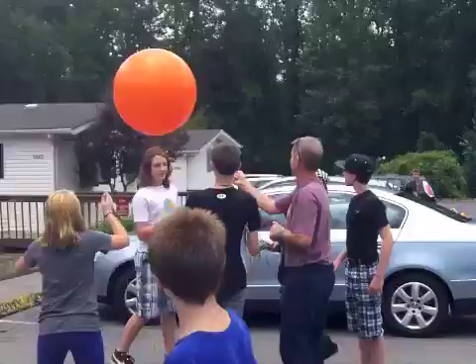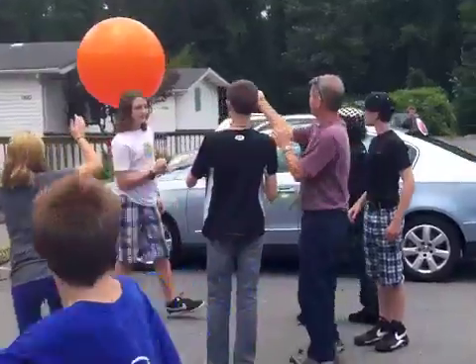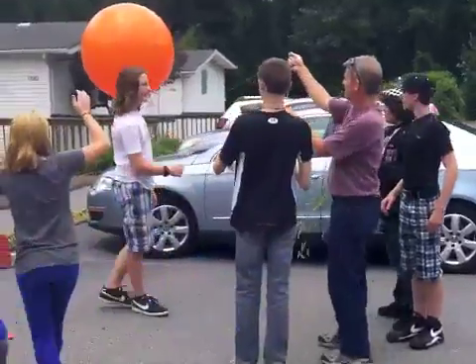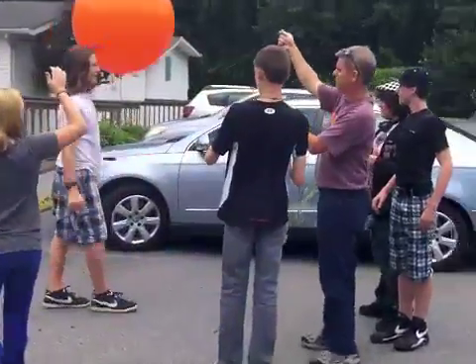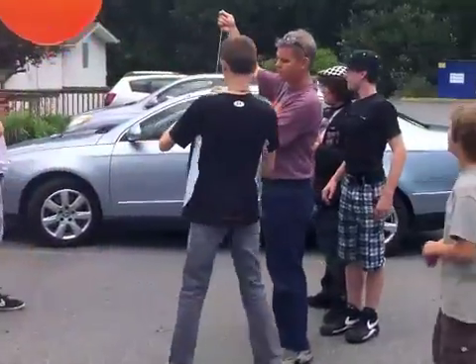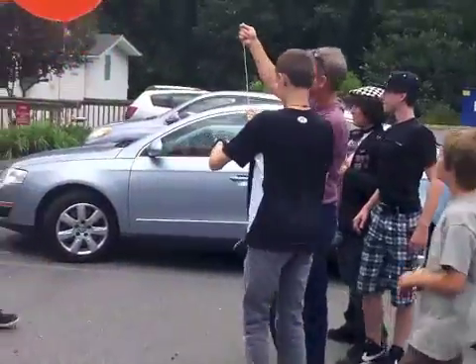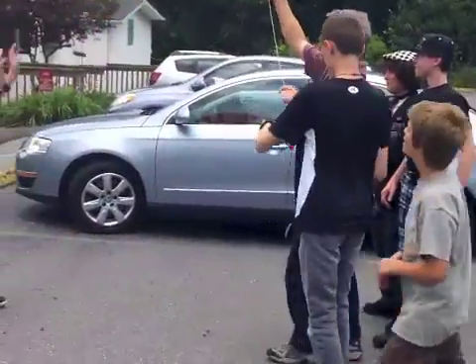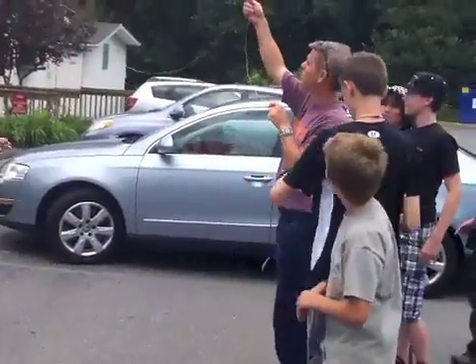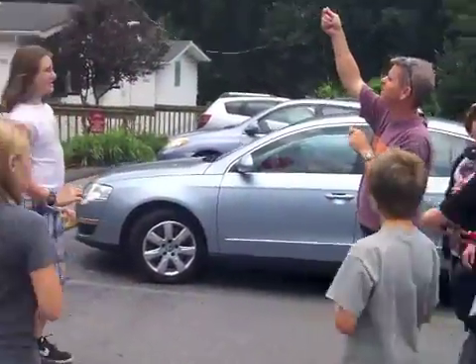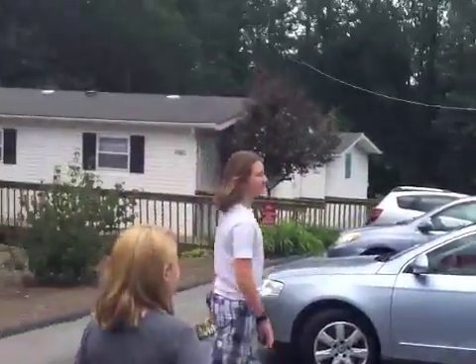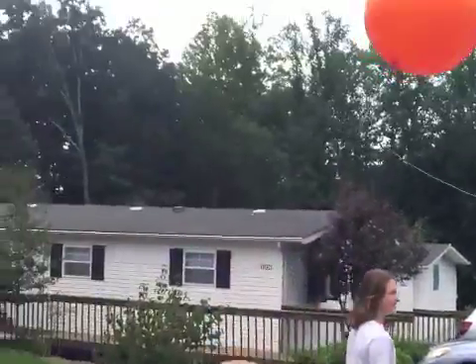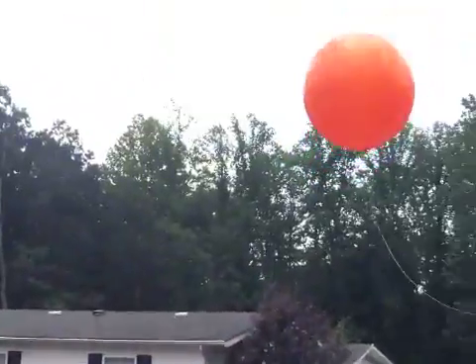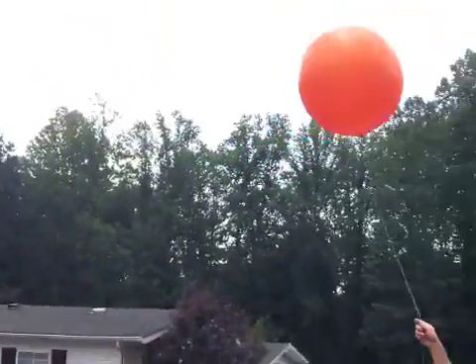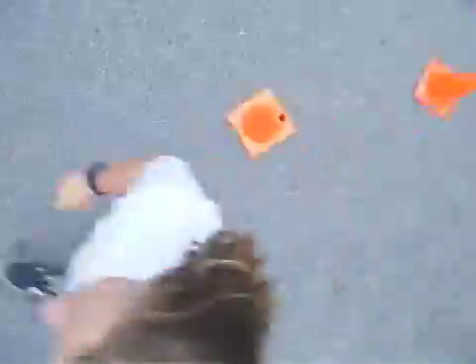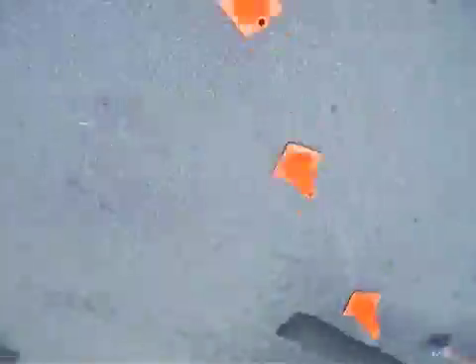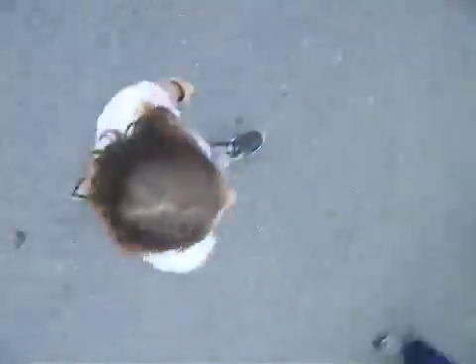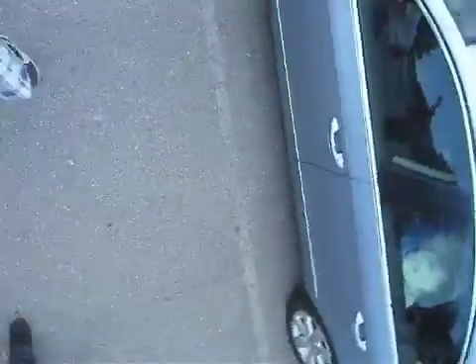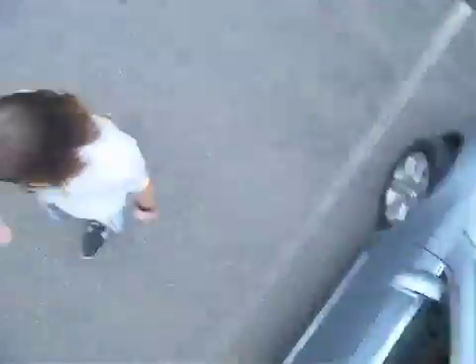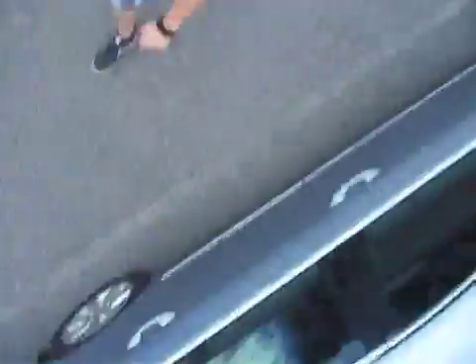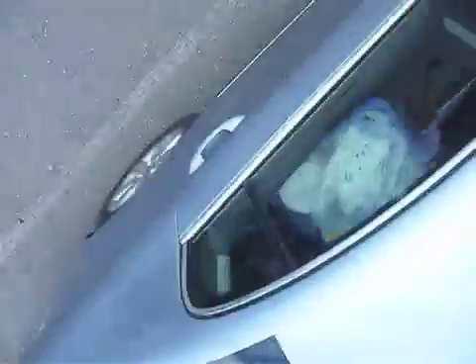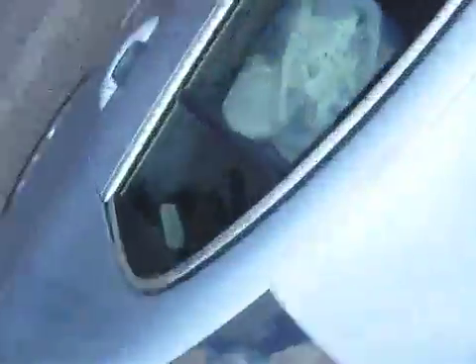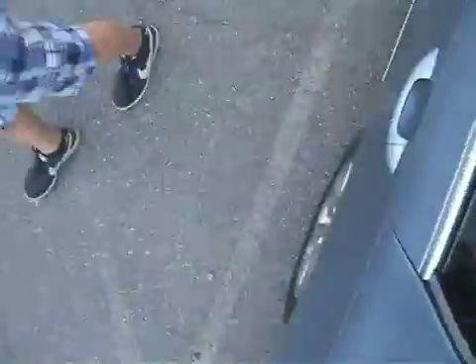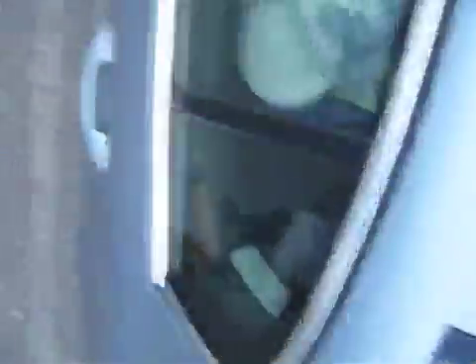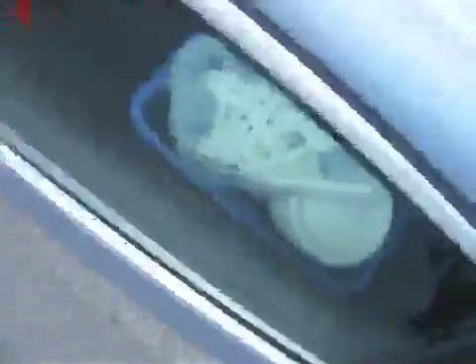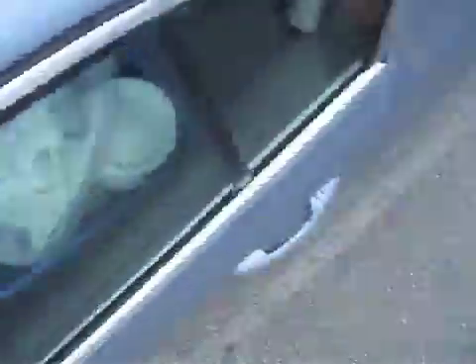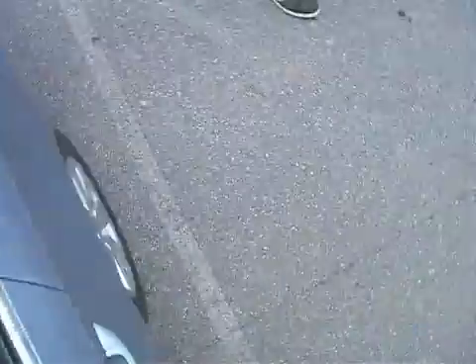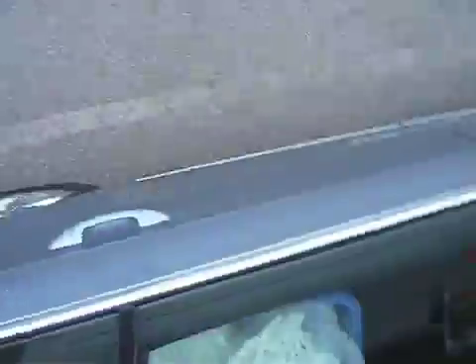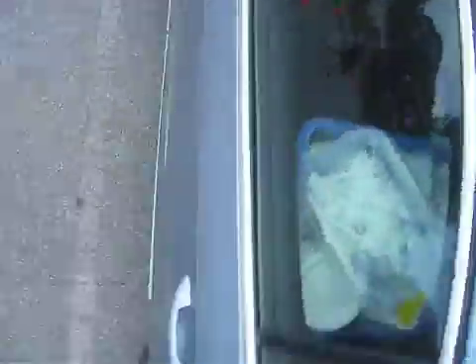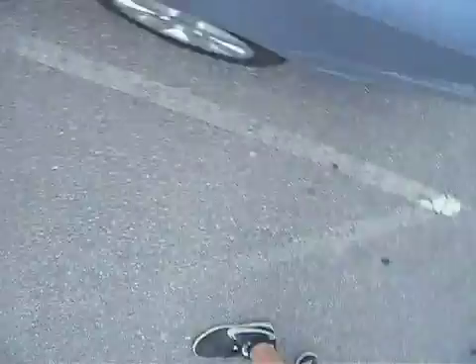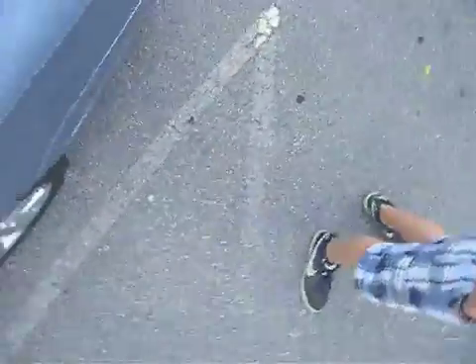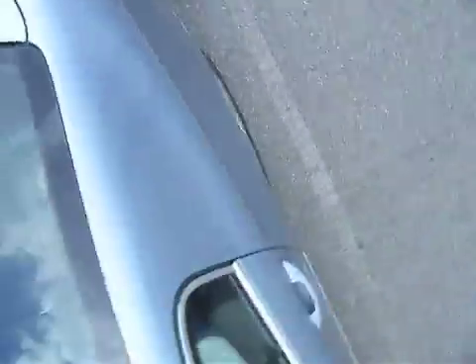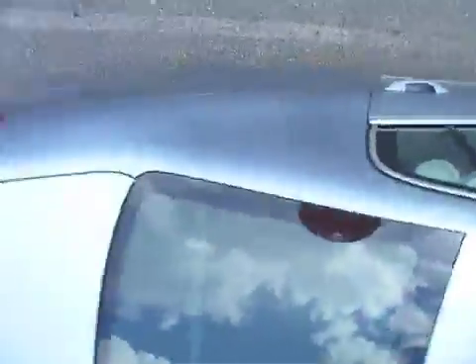Oh God! We're going to have to go faster than that. Yeah, alright. Is the balloon filming? Oh God! Yeah, it is. Oh, he's going to hit somebody's car. No, he didn't. There you go!